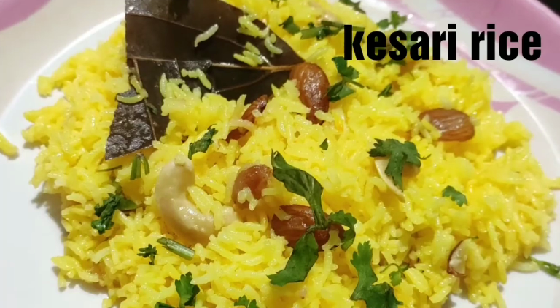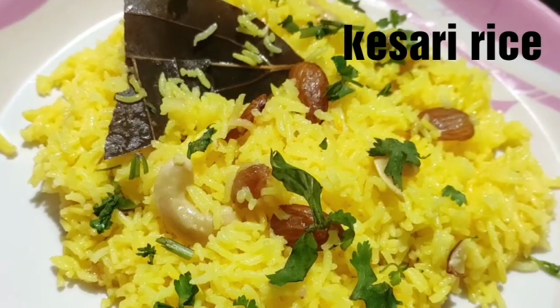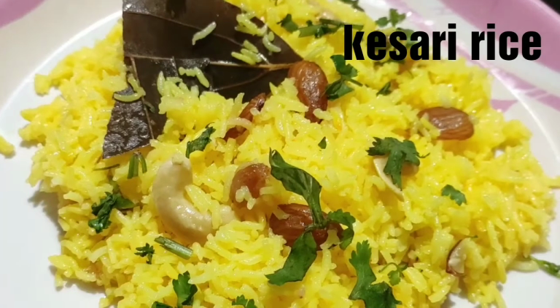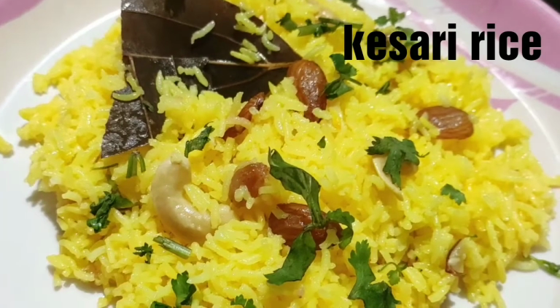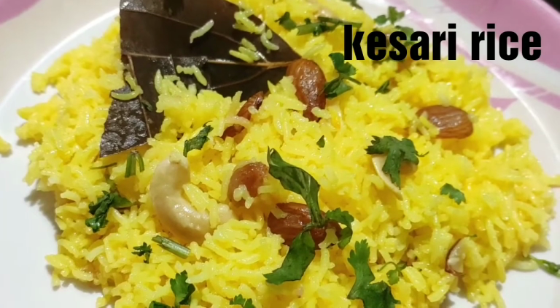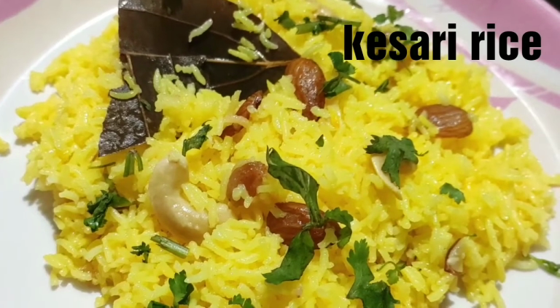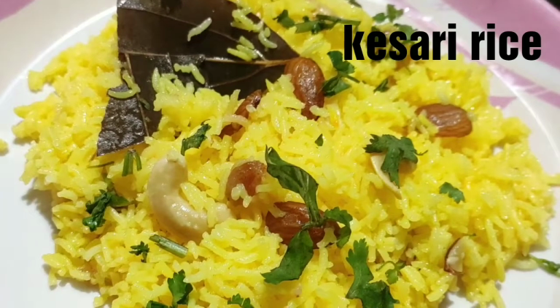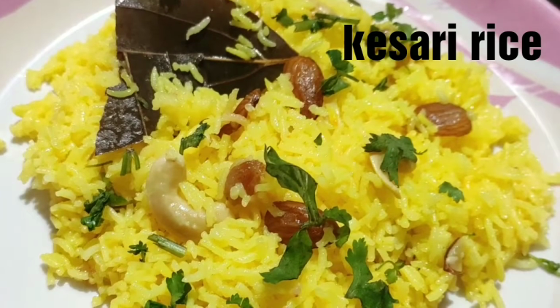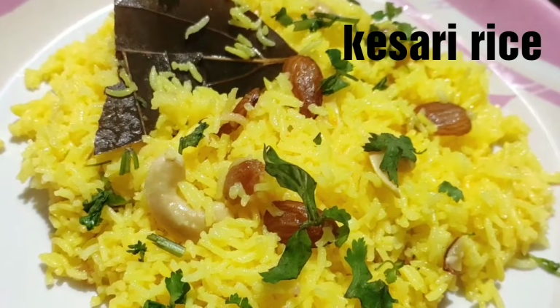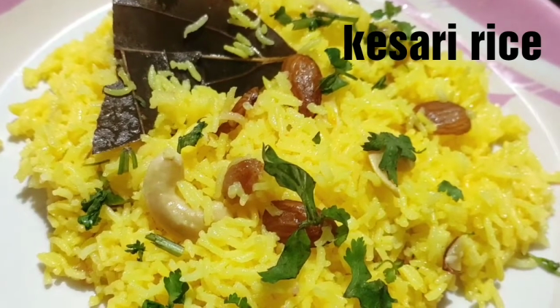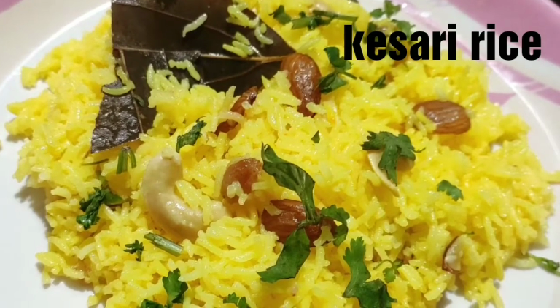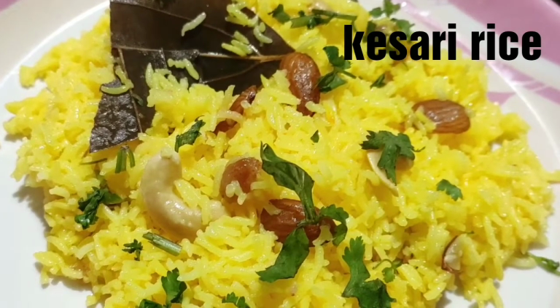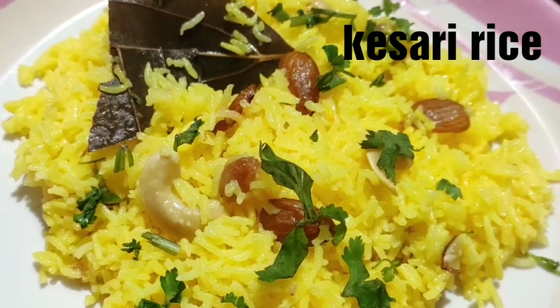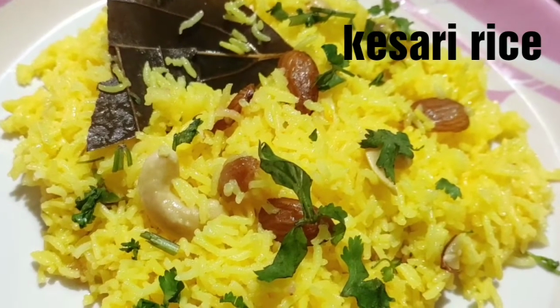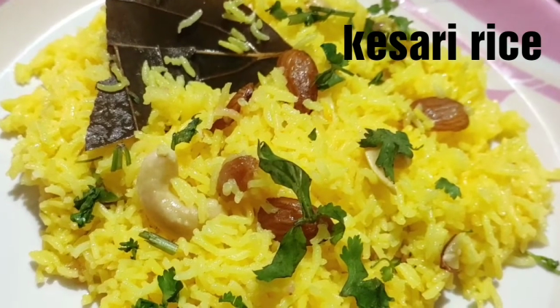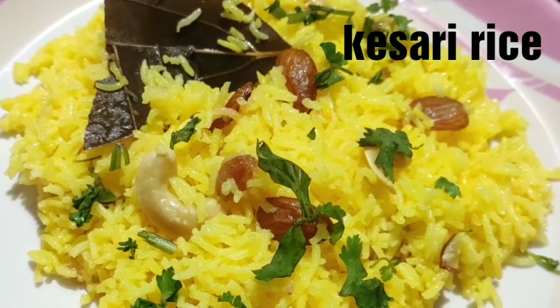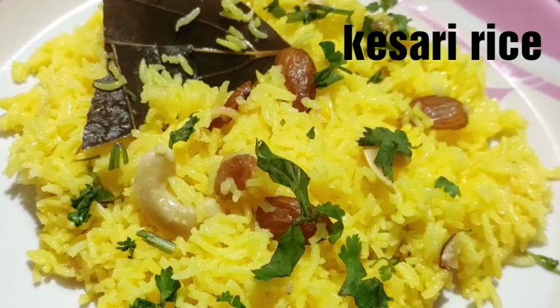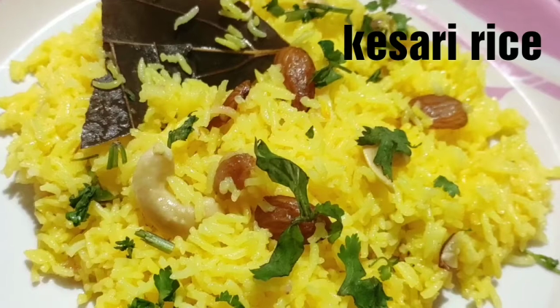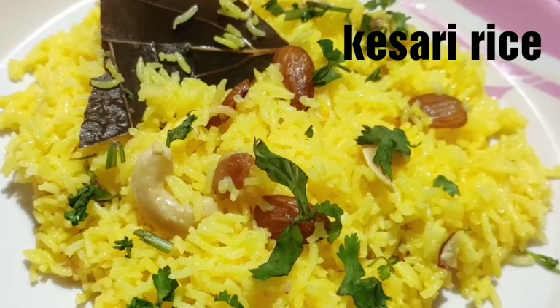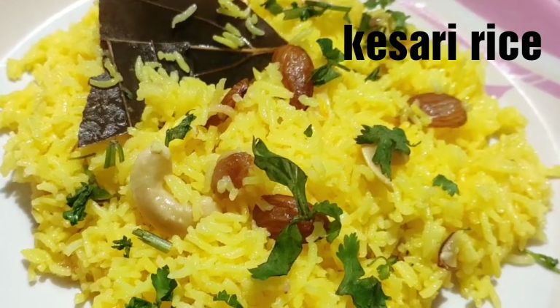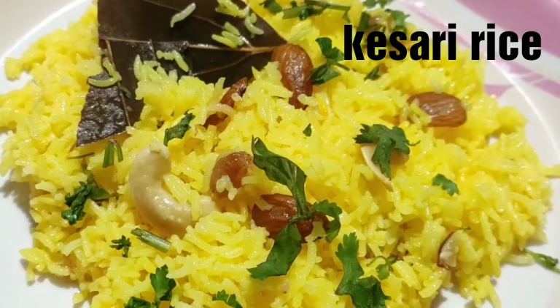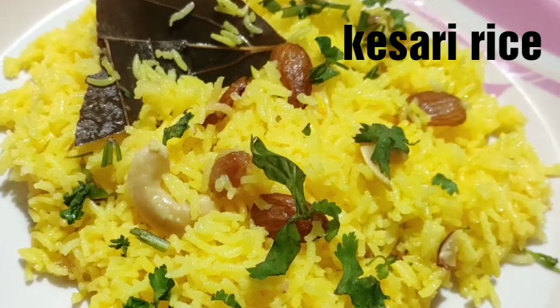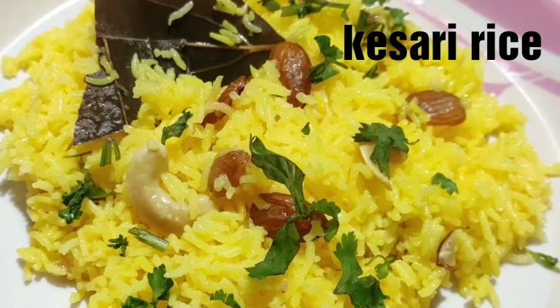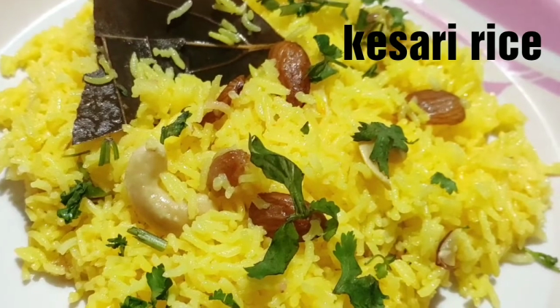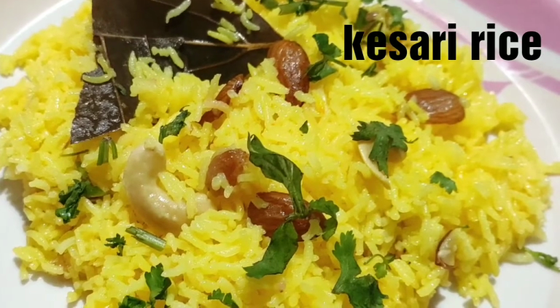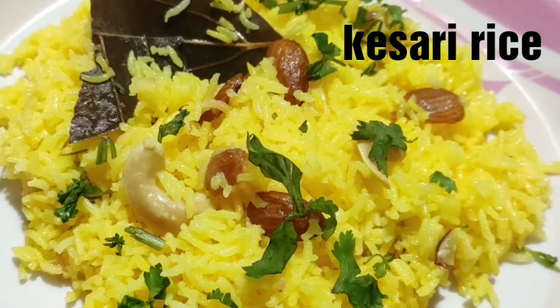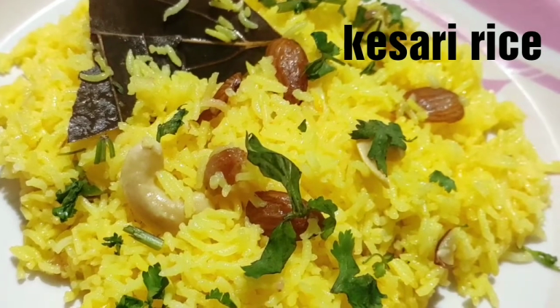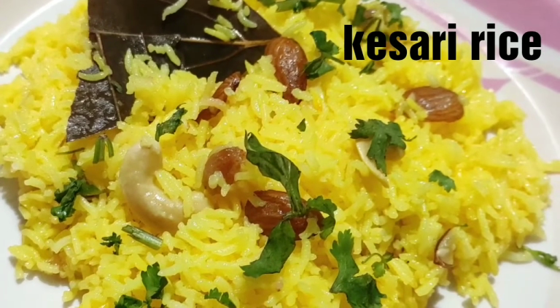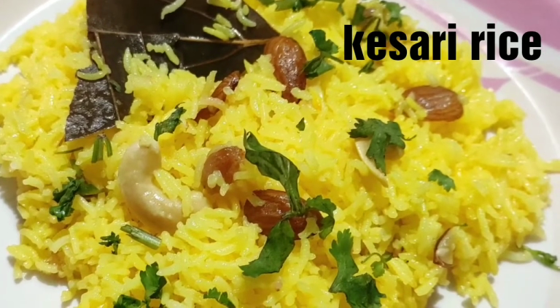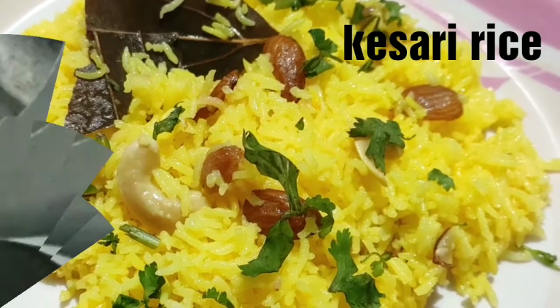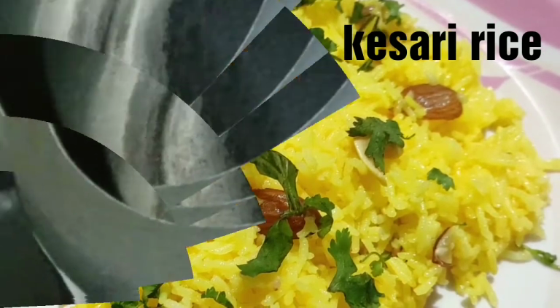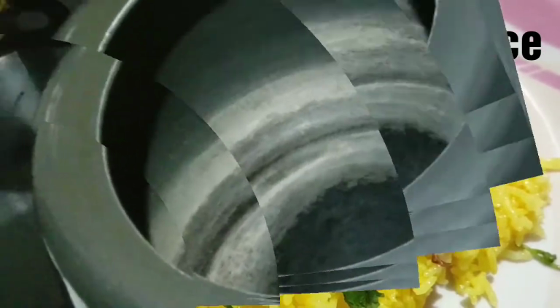Hello friends, welcome back to my channel. Myself Lisha. Today I am going to share with you a quesari rice recipe which is very delicious and healthy. So let's start.